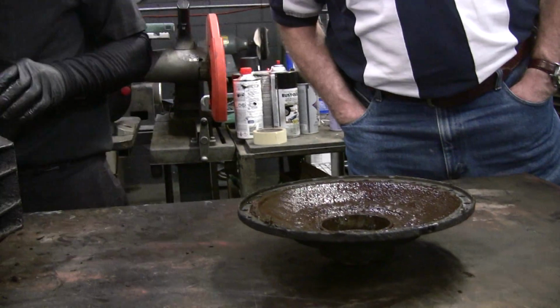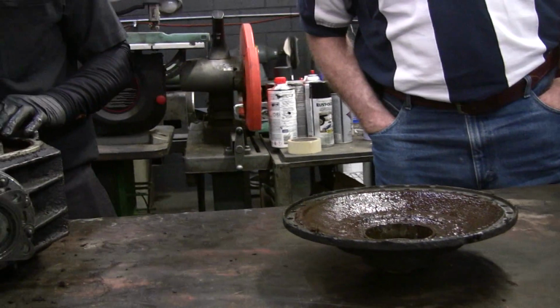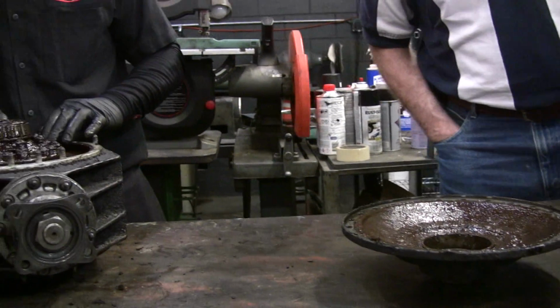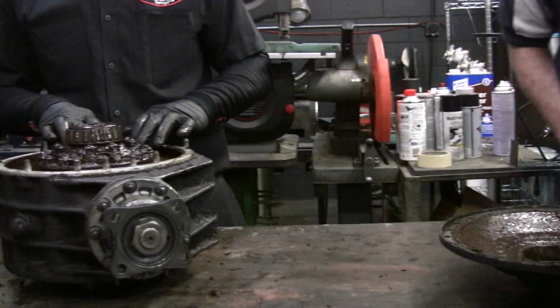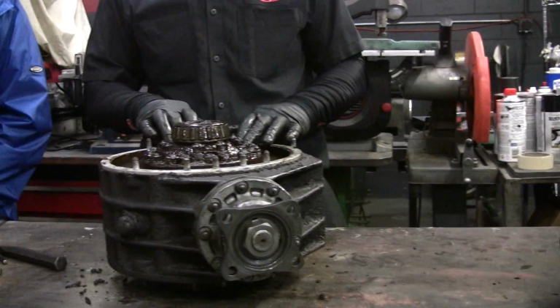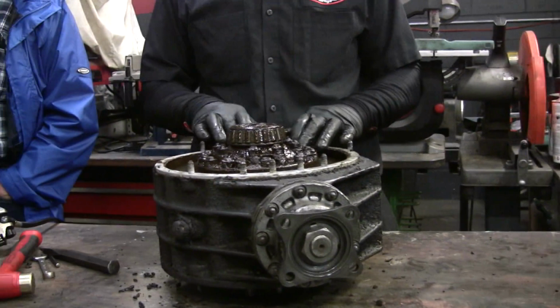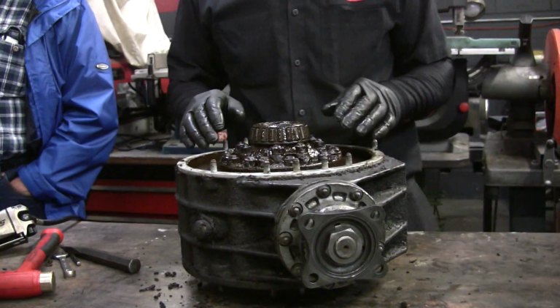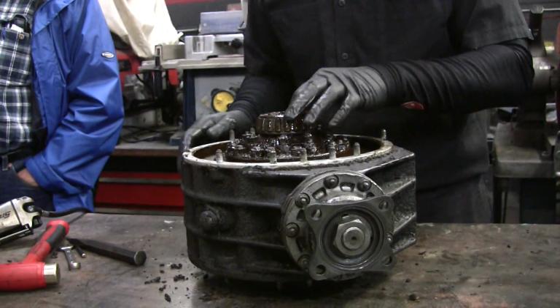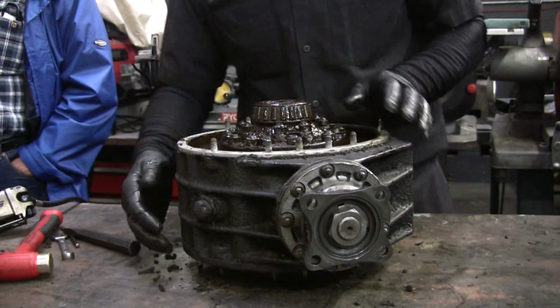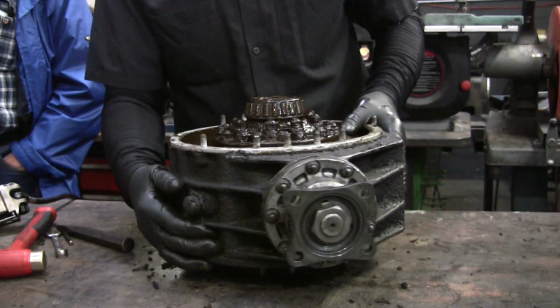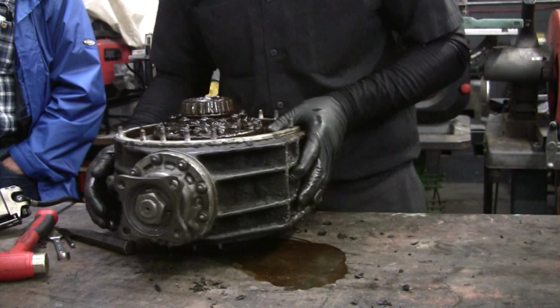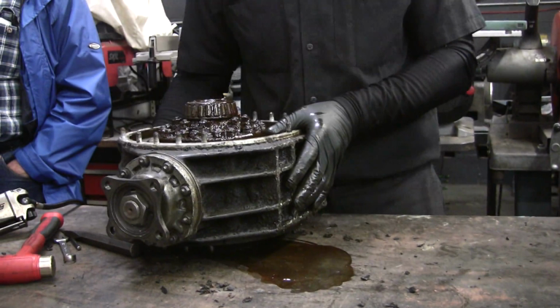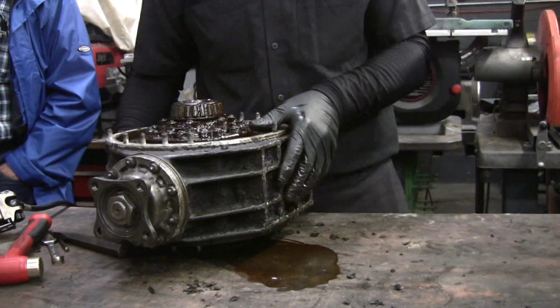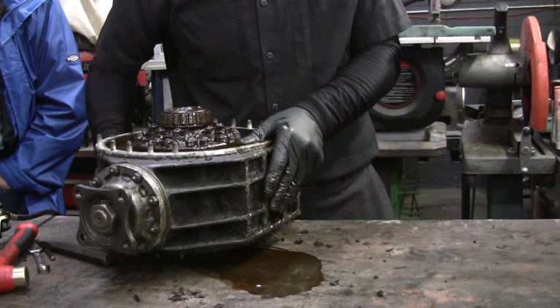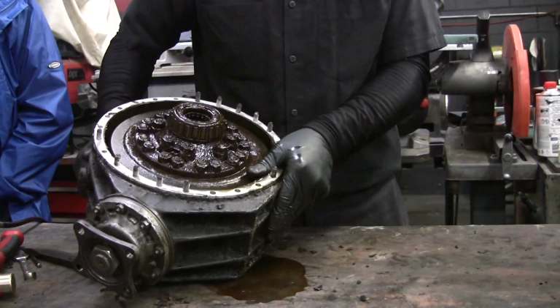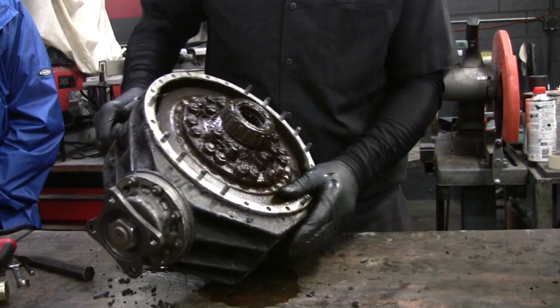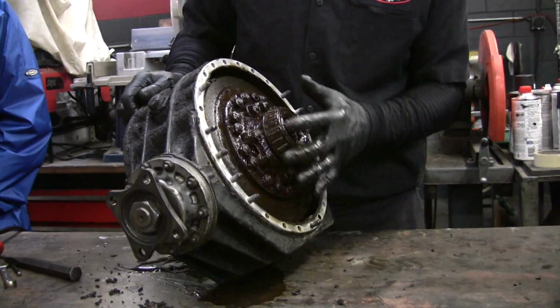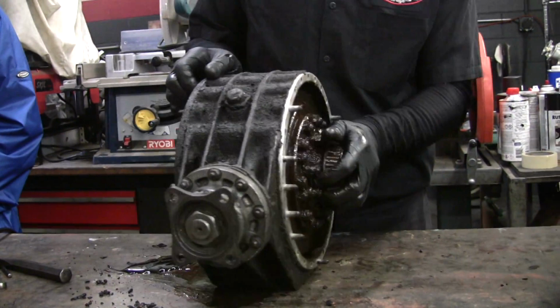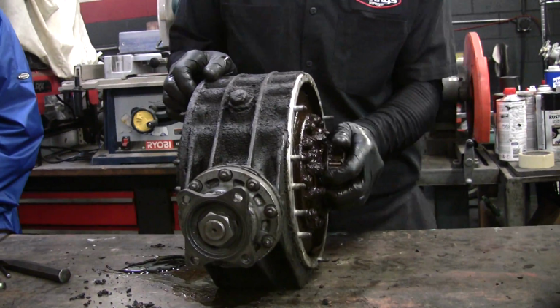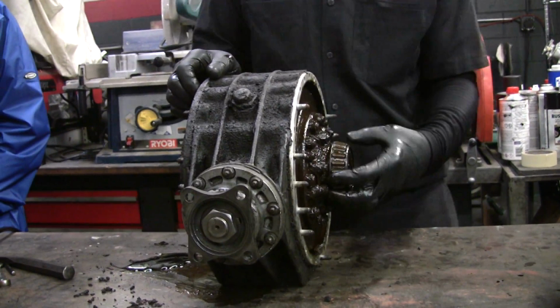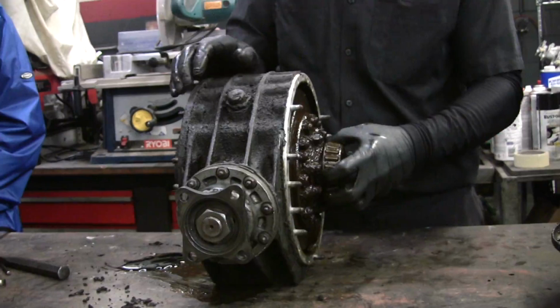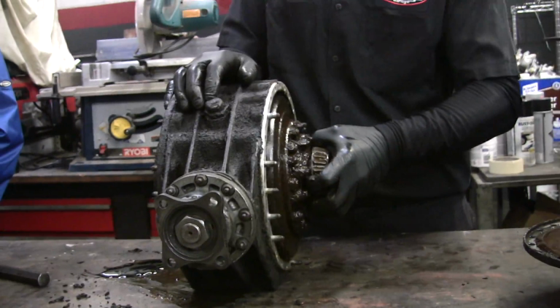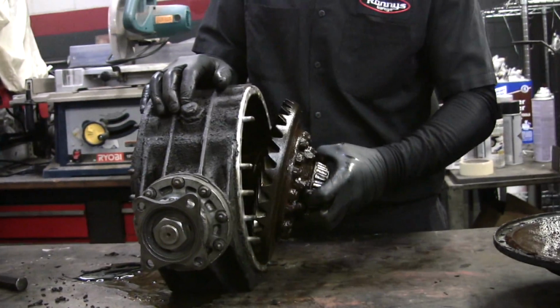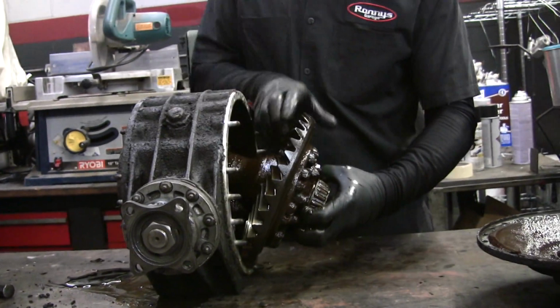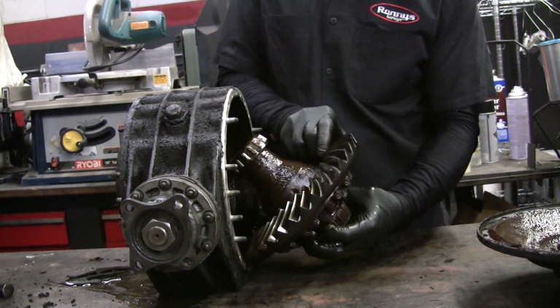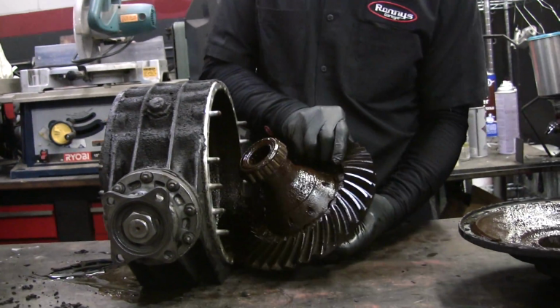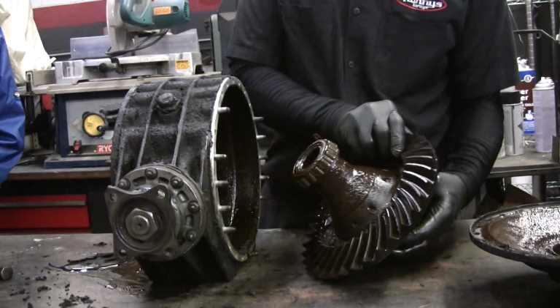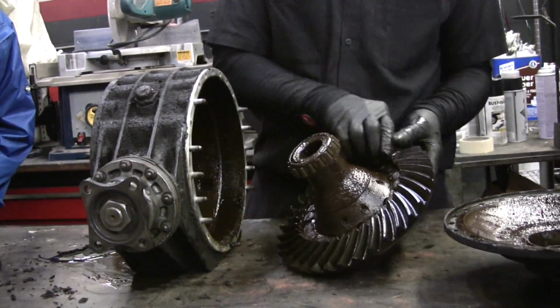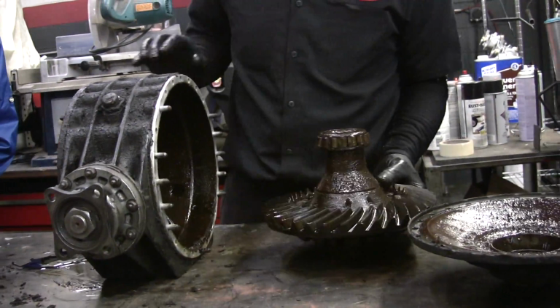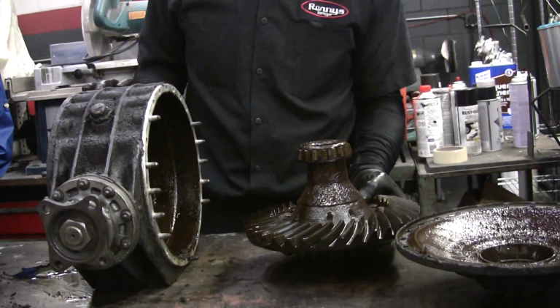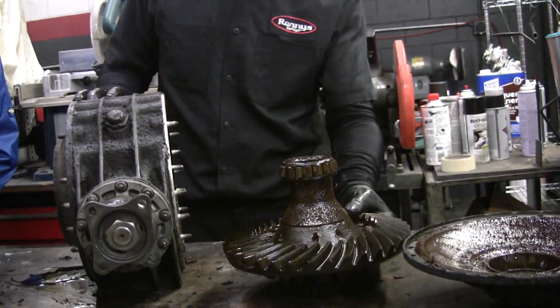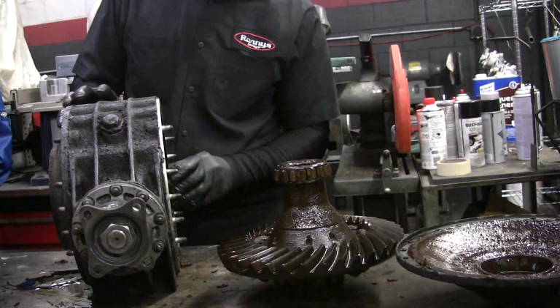There could be water in here. Look, you get all this crap that builds up in these. It's breathing through that little breather element, and then water is necessarily coming in. Voila — there's your ring gear.